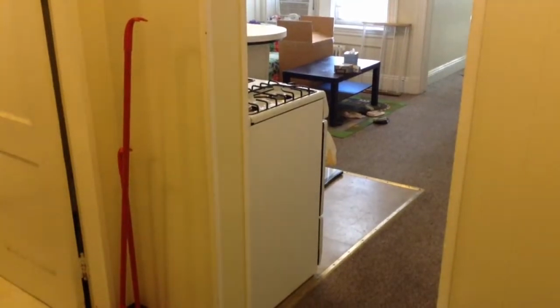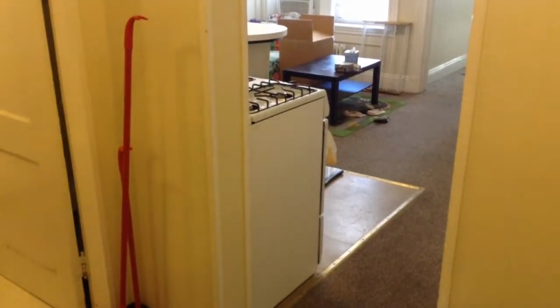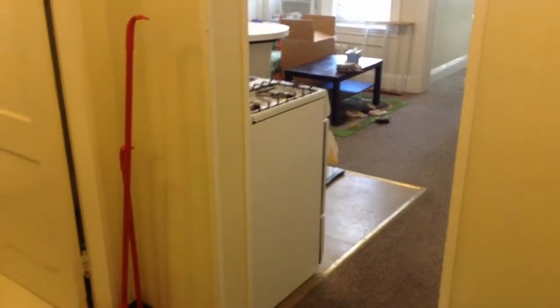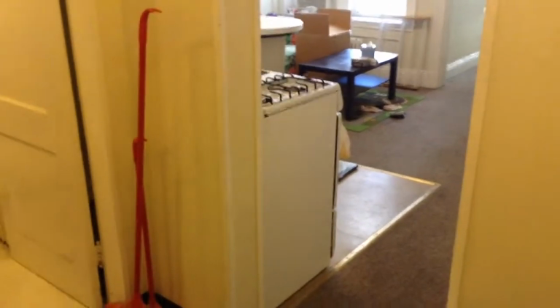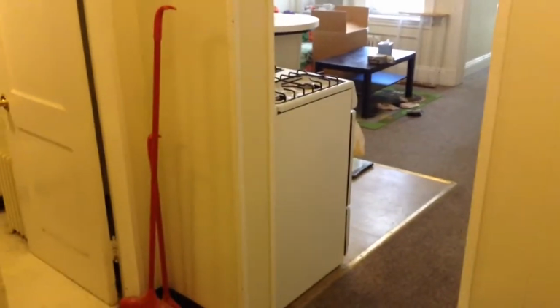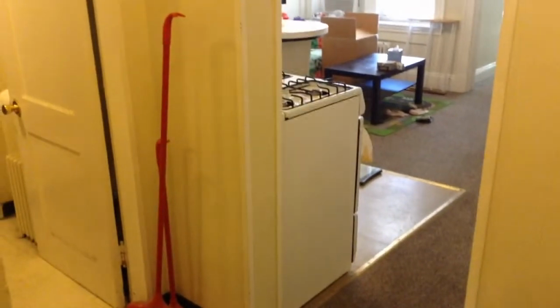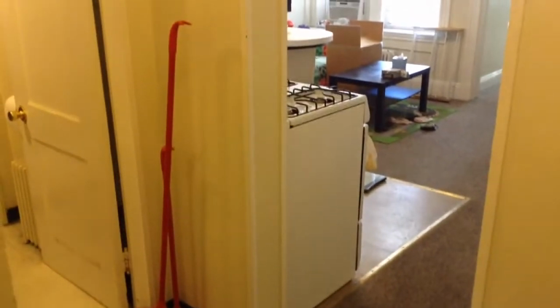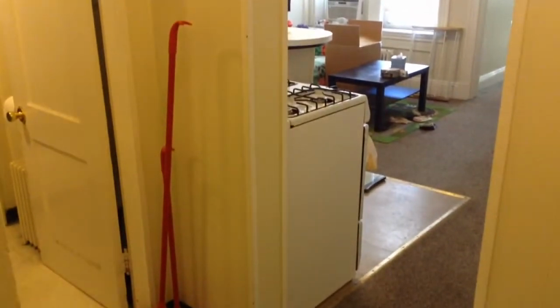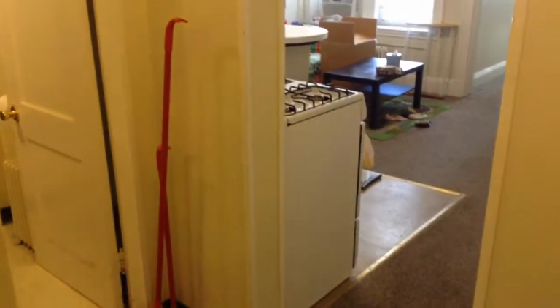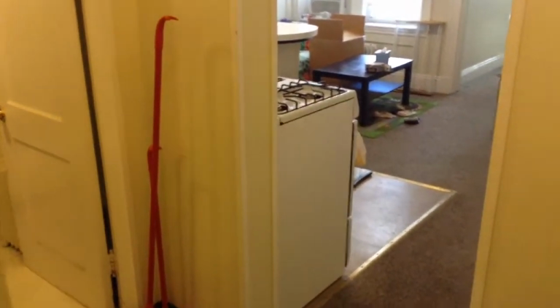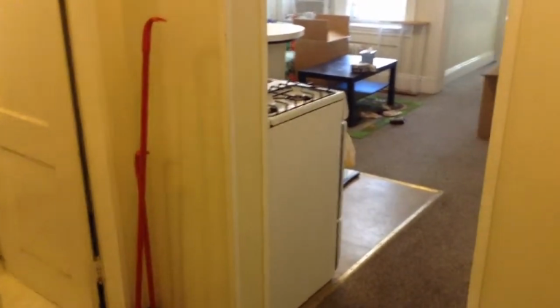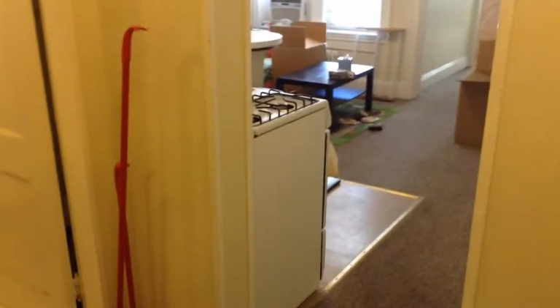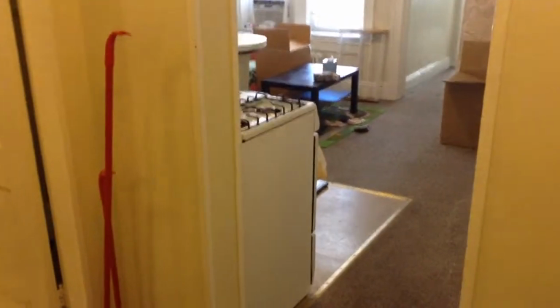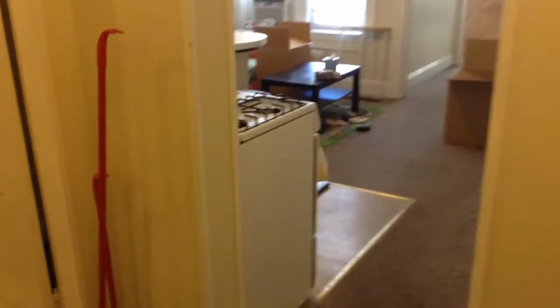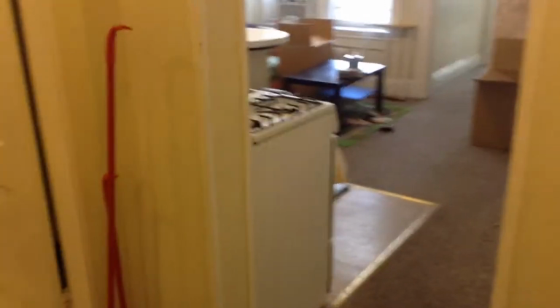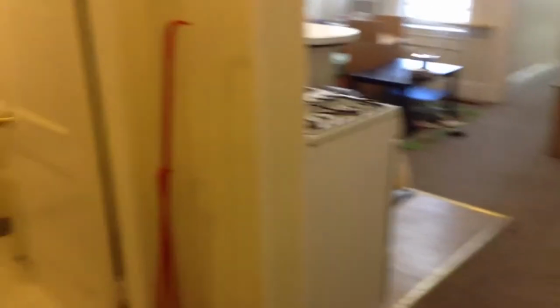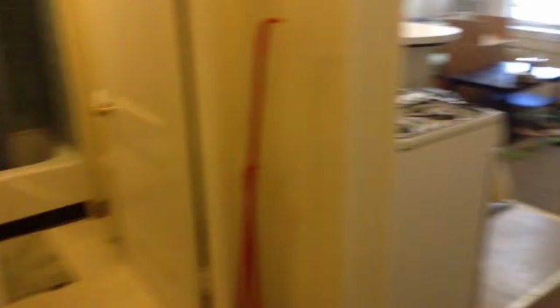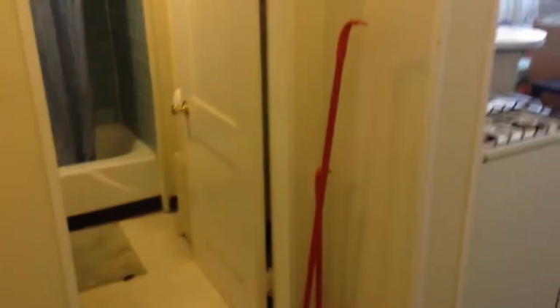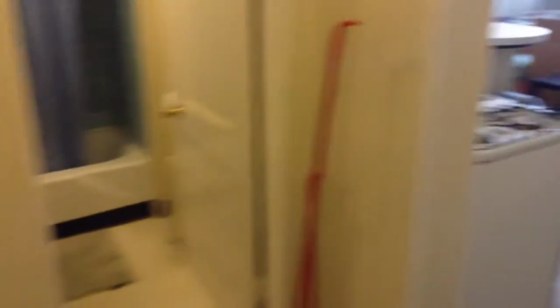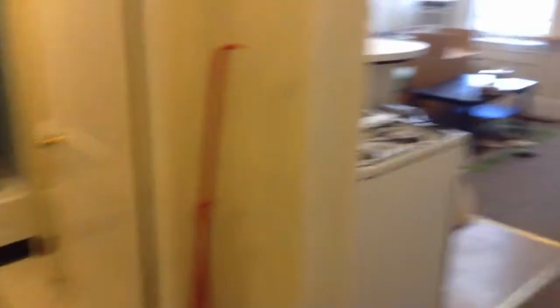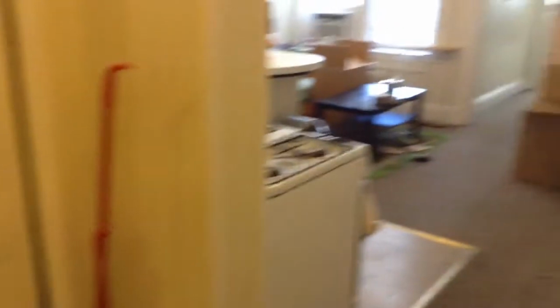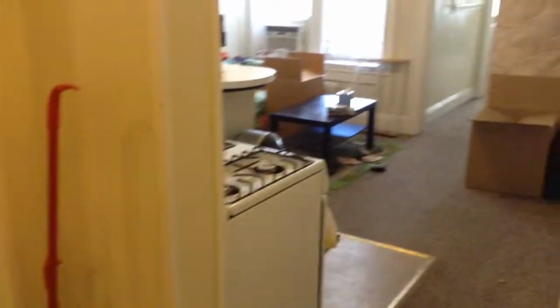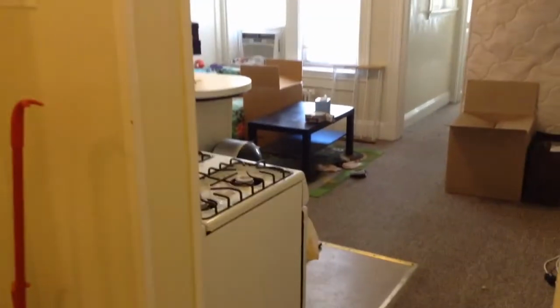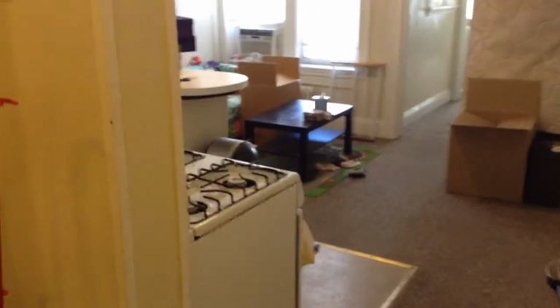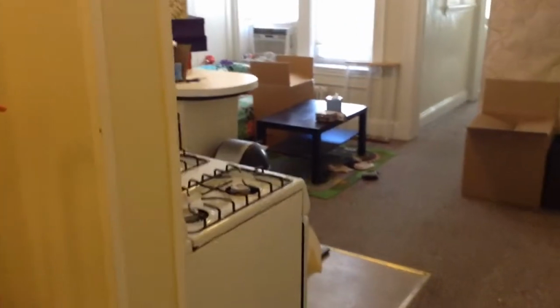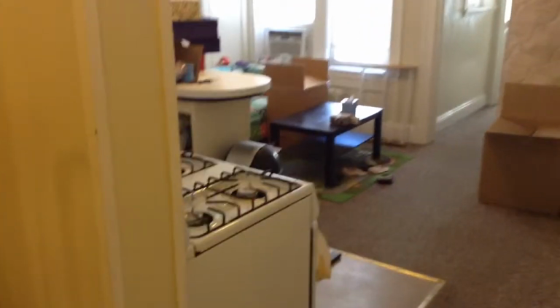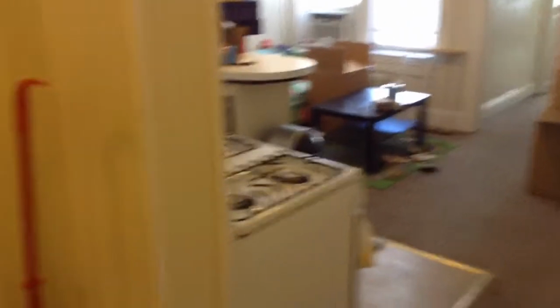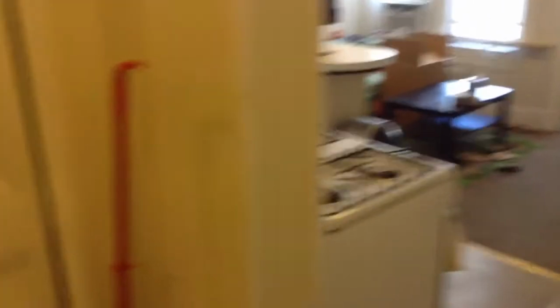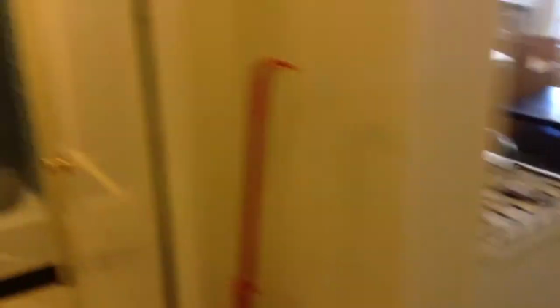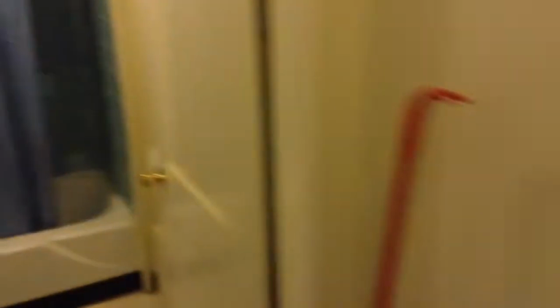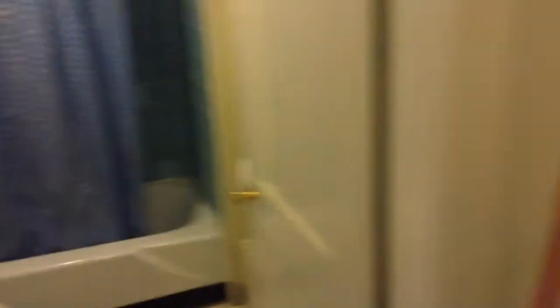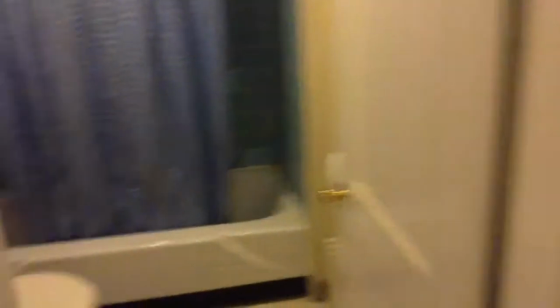Video walkthrough of a Packard's Corner one bed, right here at Com Ave and Fuller Street. You walk right in — it's carpeting throughout. It's a nice size one bedroom.